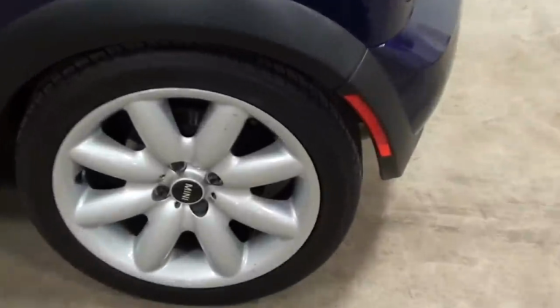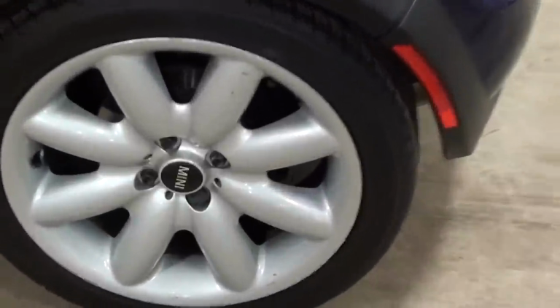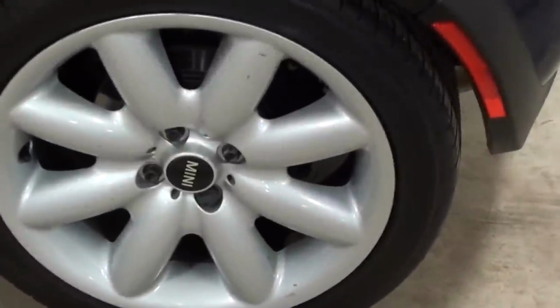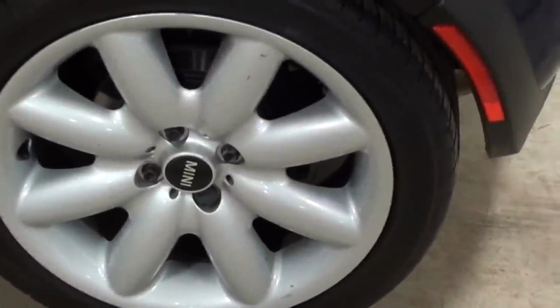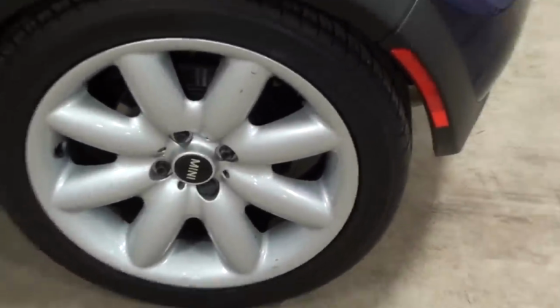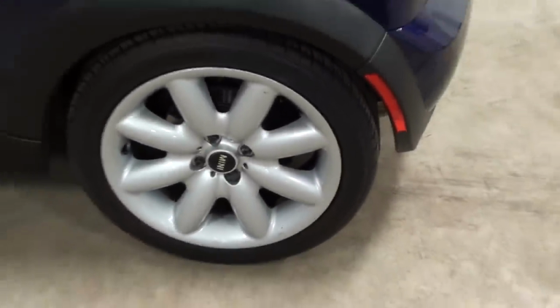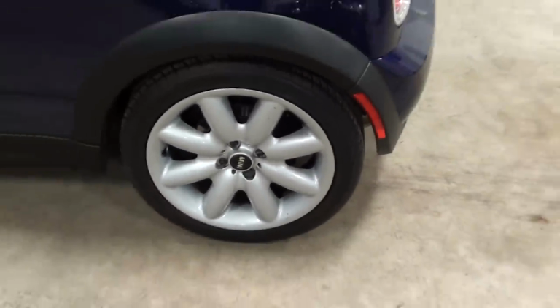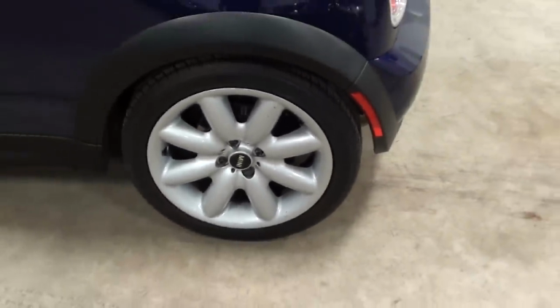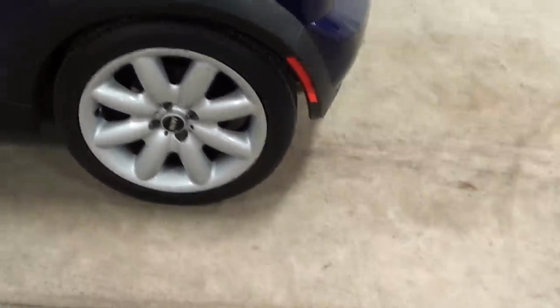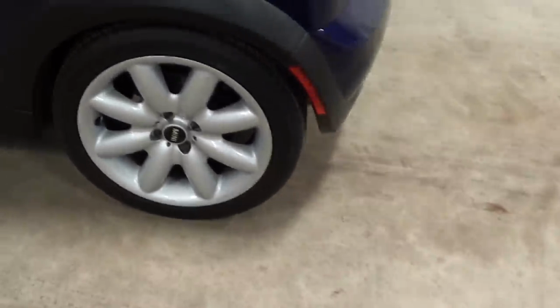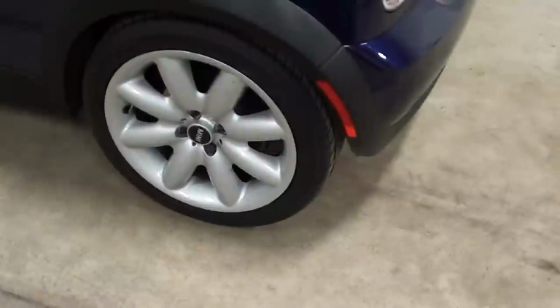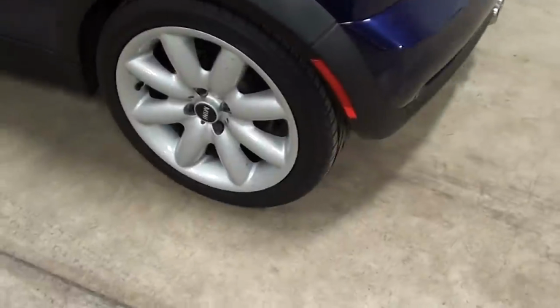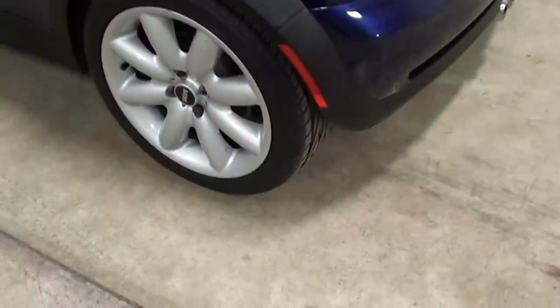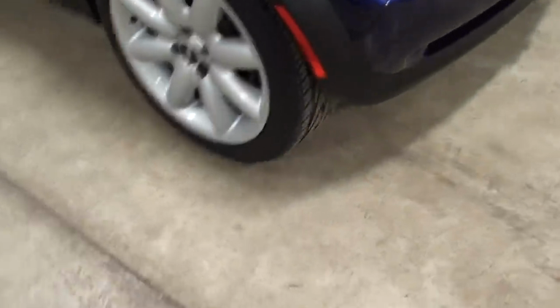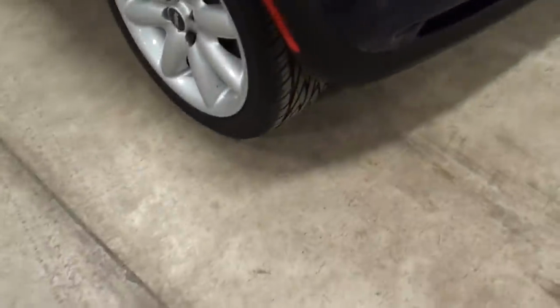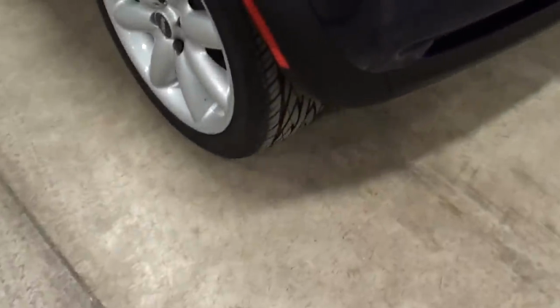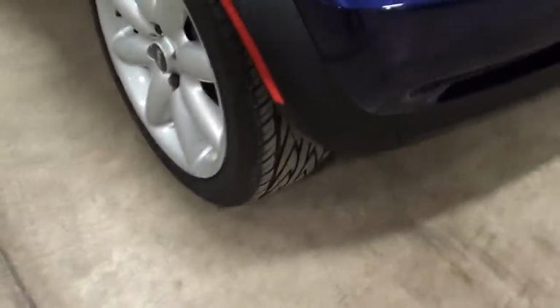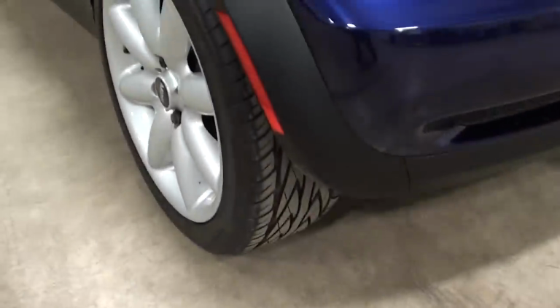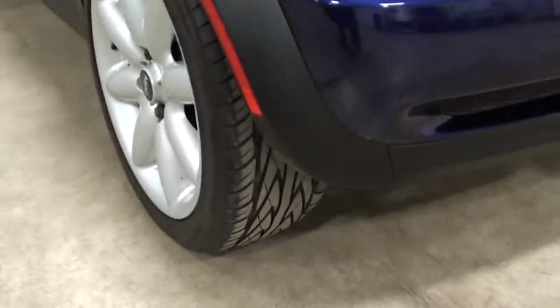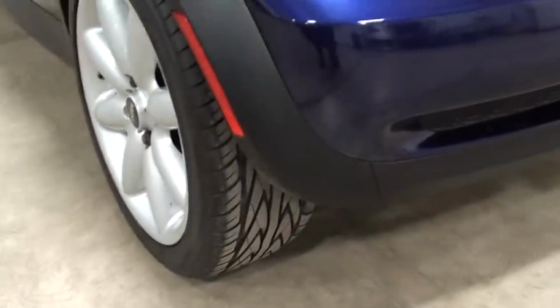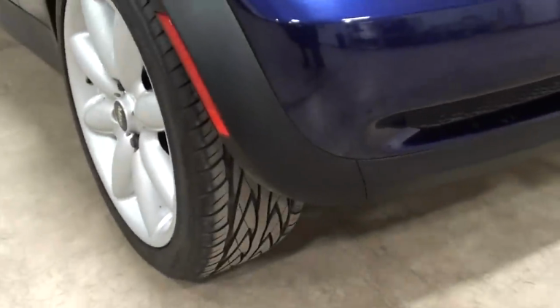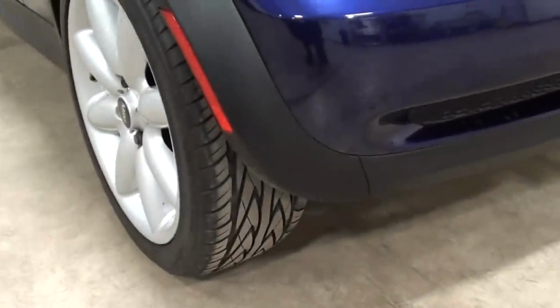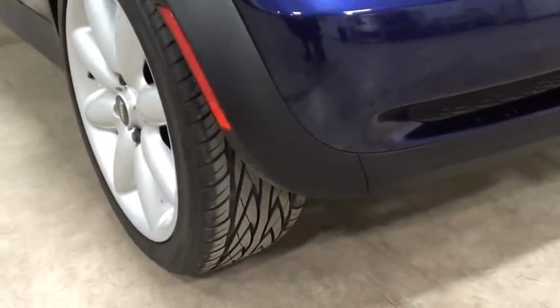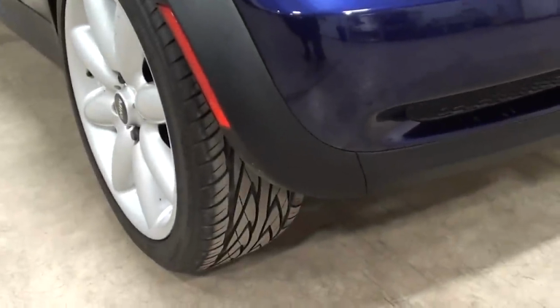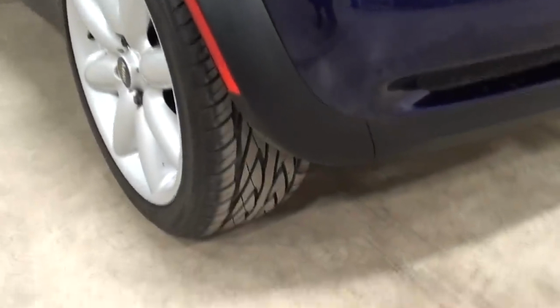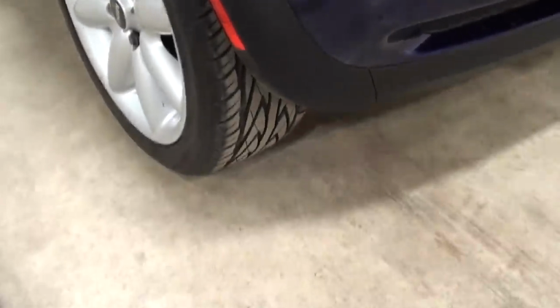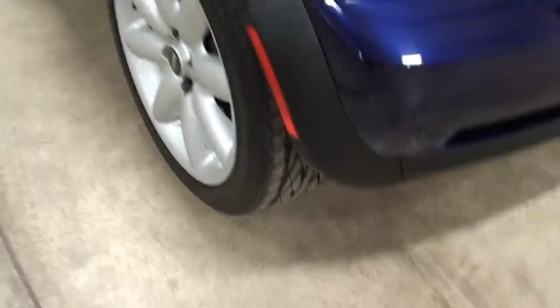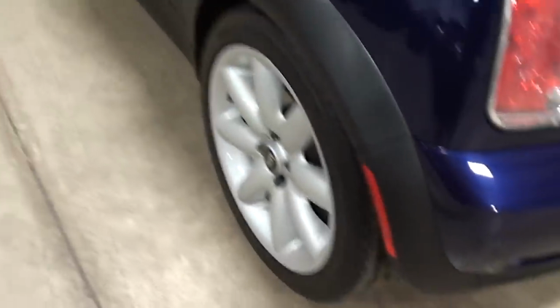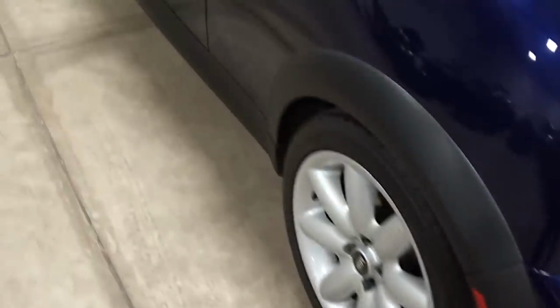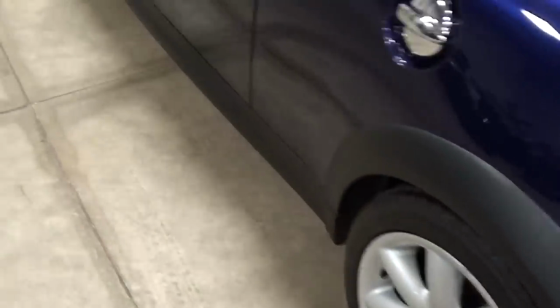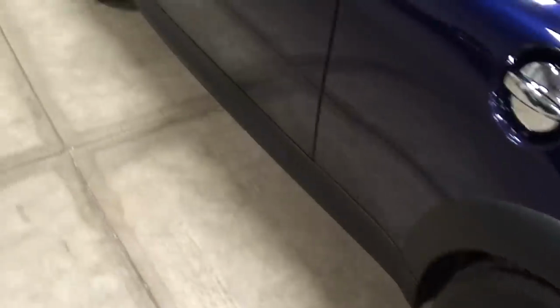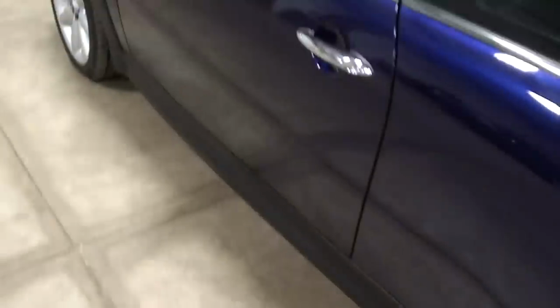Here's another wheel in great shape — no curb rash. Let's see if I can show you the depth of the tire tread. Looks really awesome, nice and deep. Plenty of rubber there.